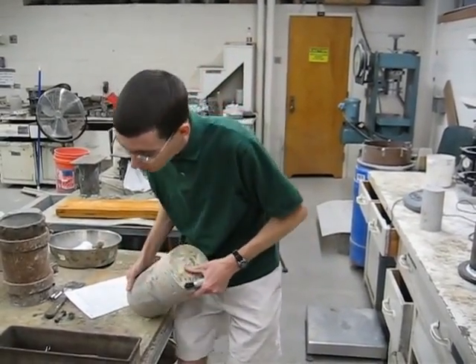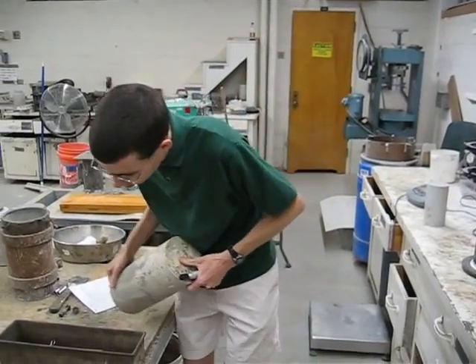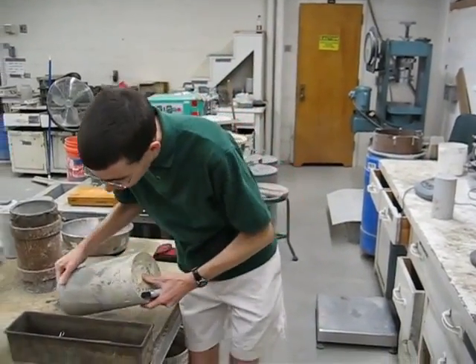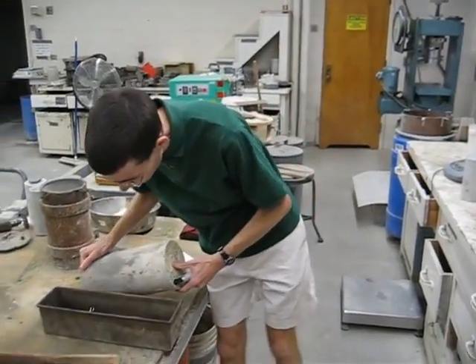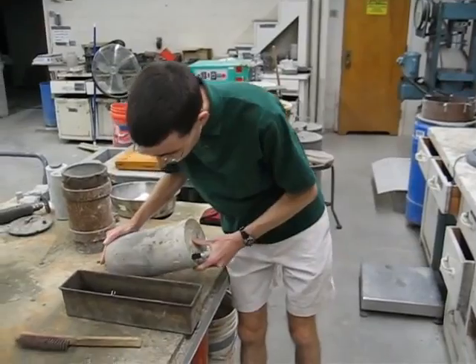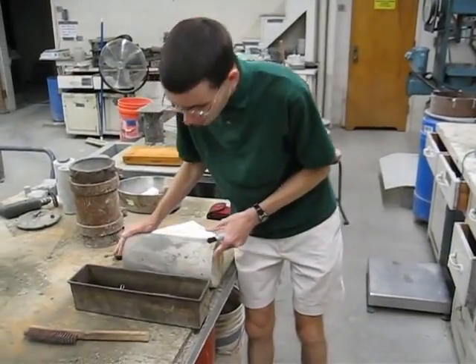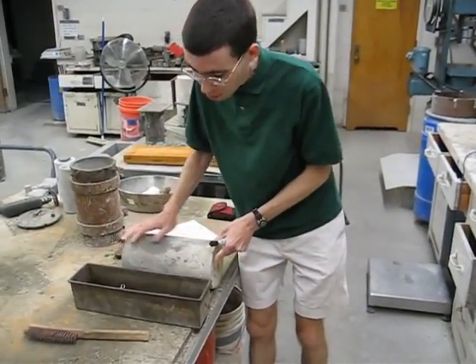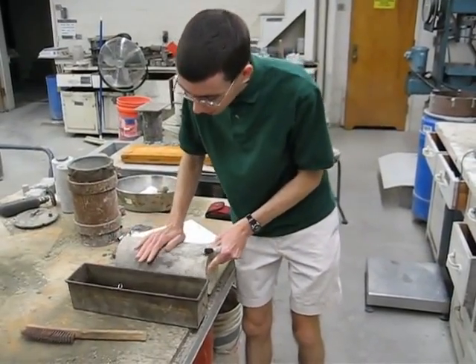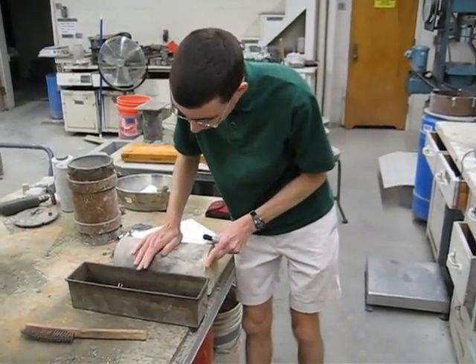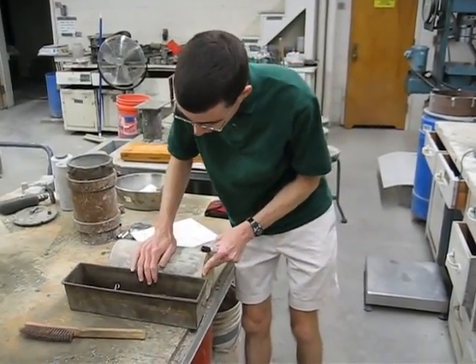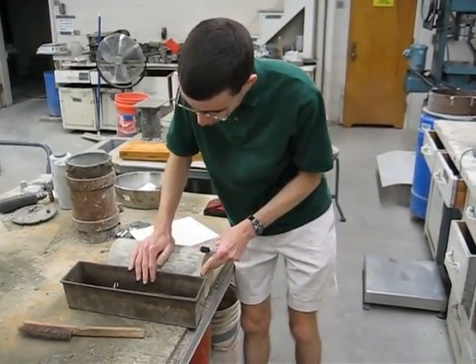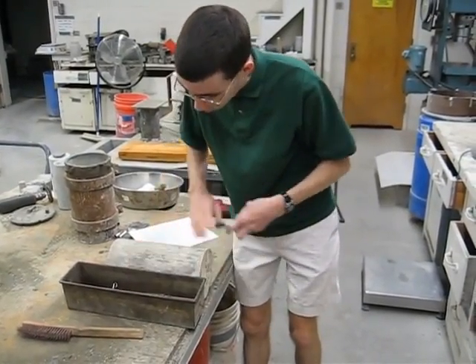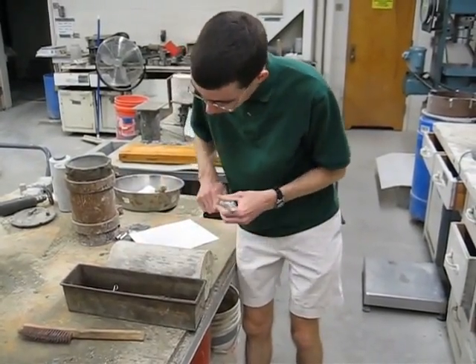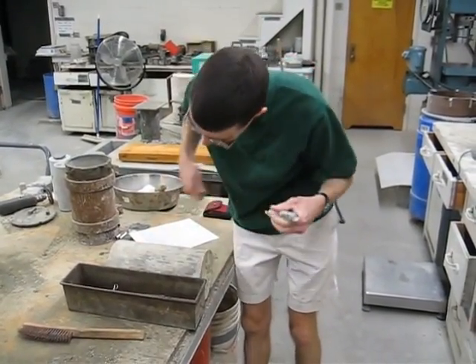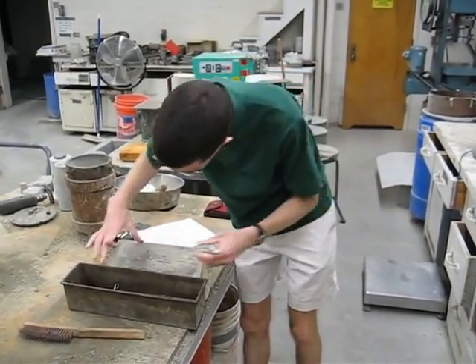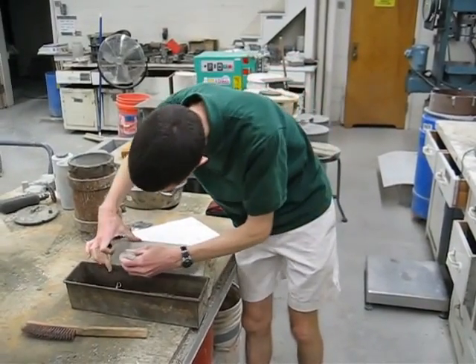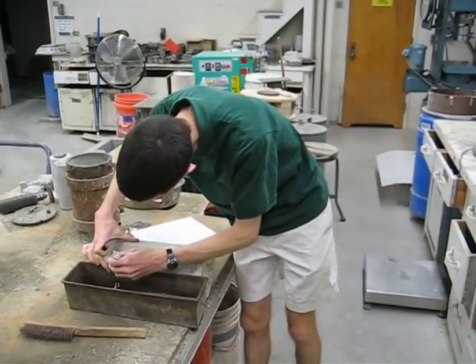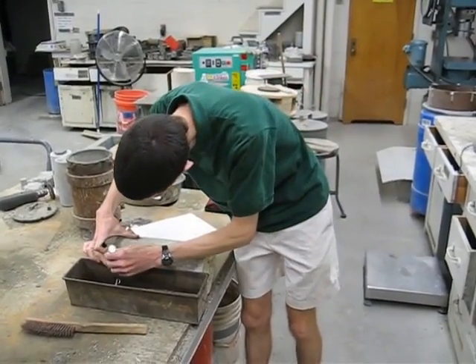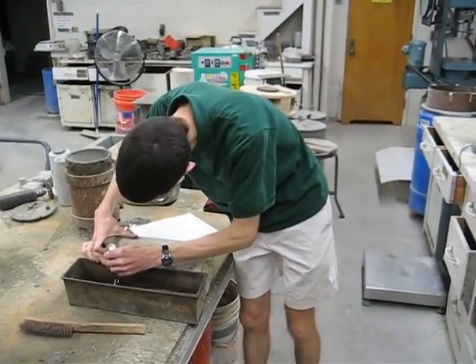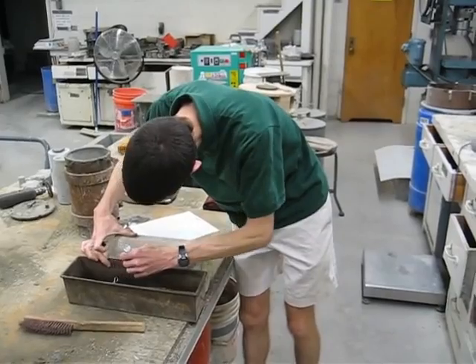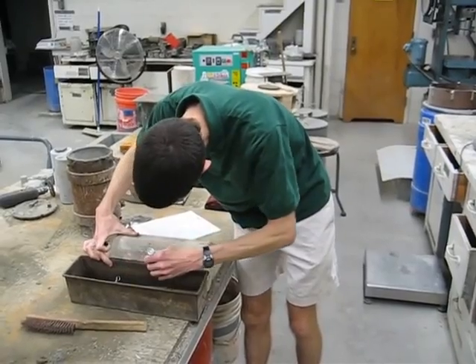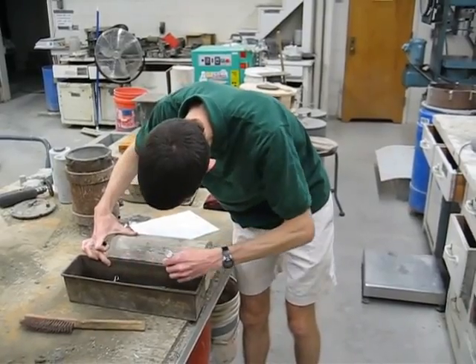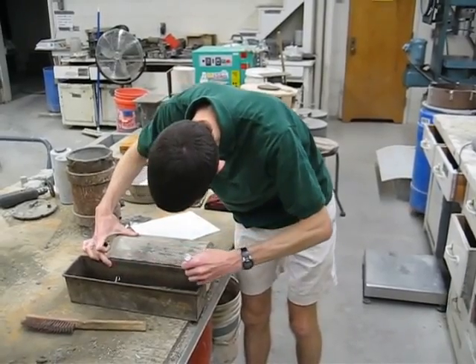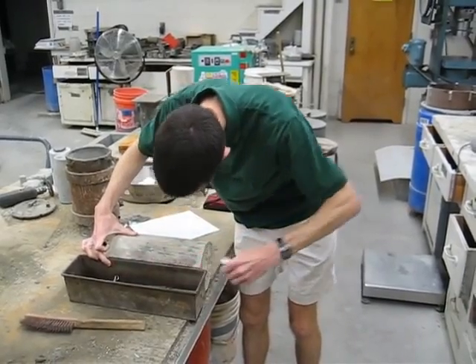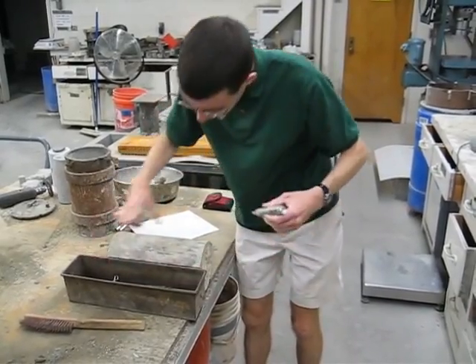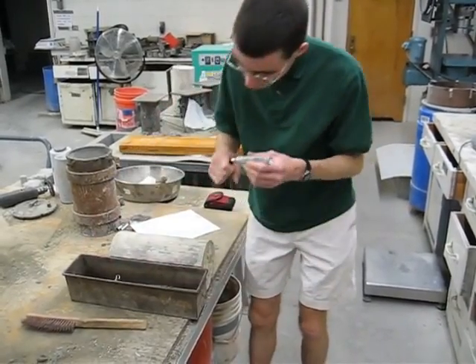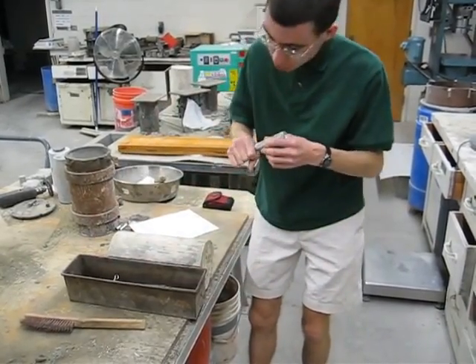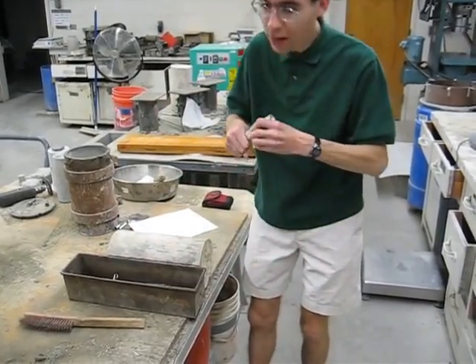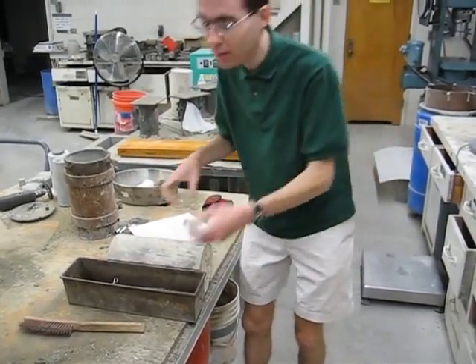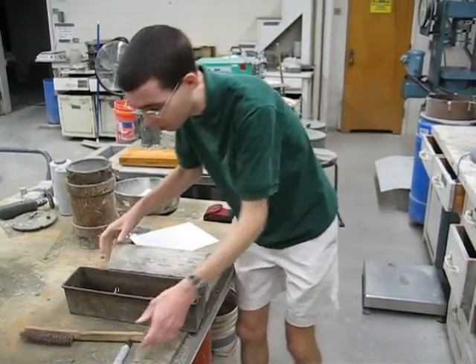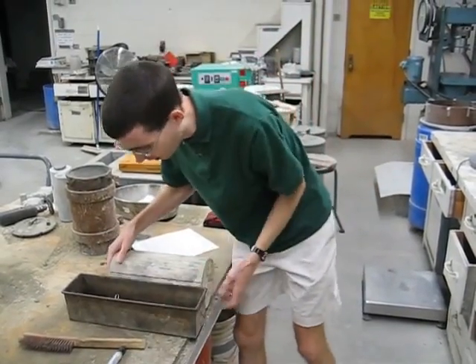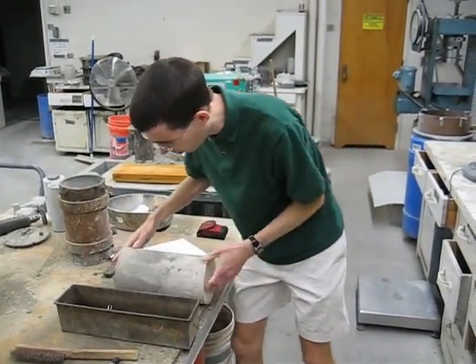The first thing you need to do is put a guideline on the cylinder. Just roll your cylinder up to something flat and straight, and draw a straight line down the axis, like so.